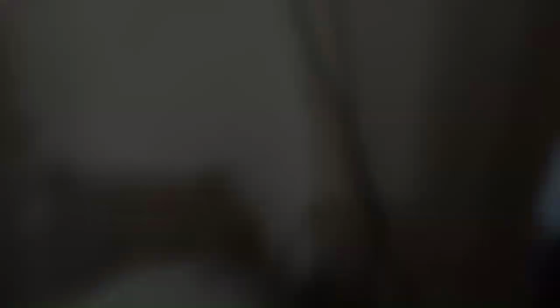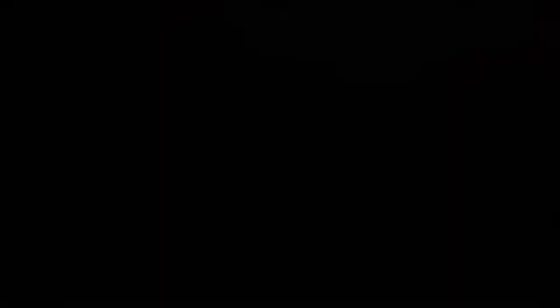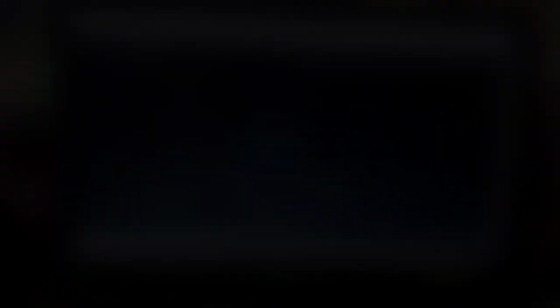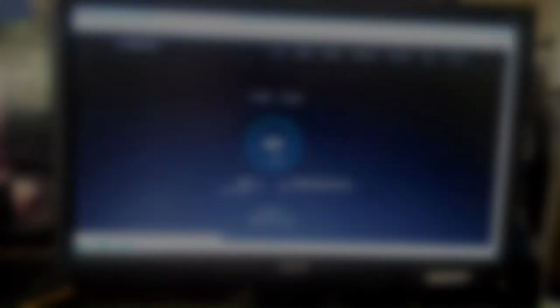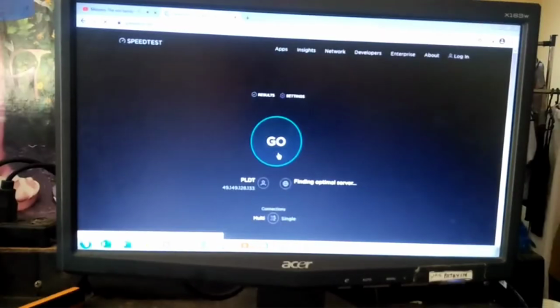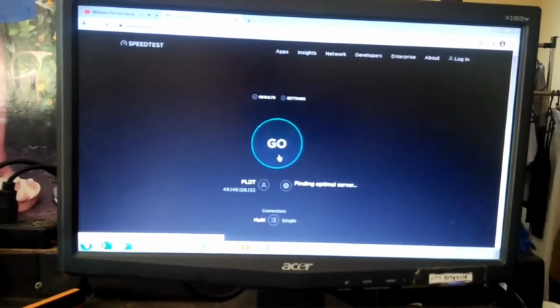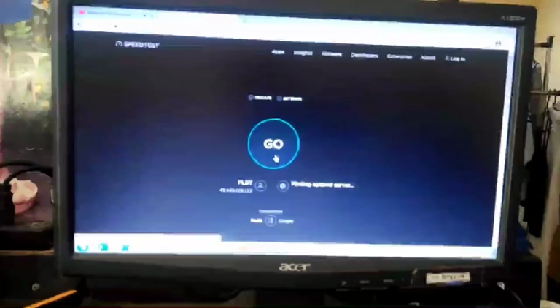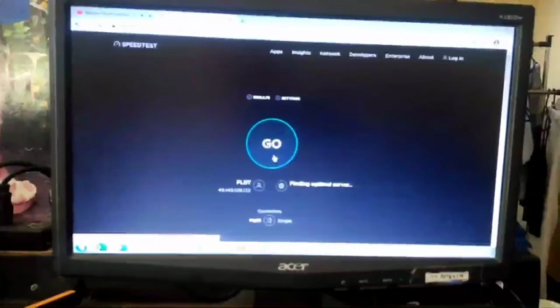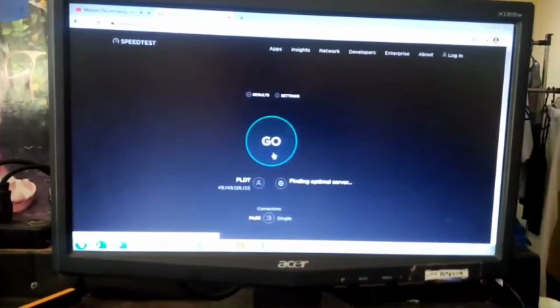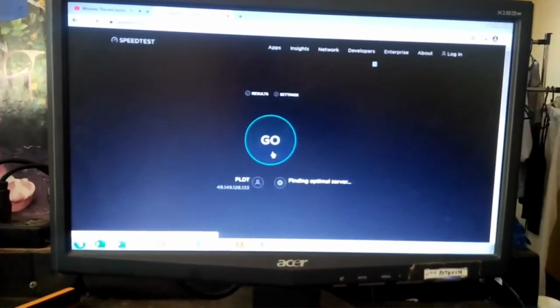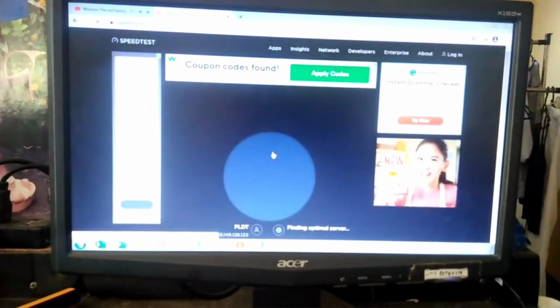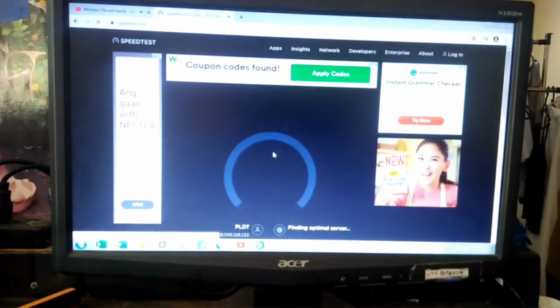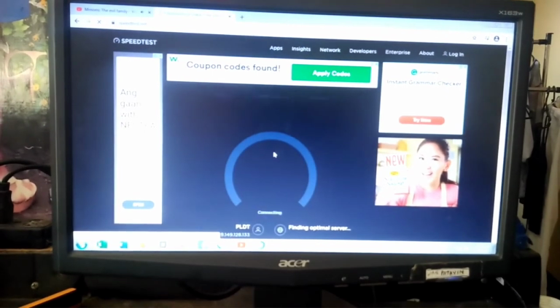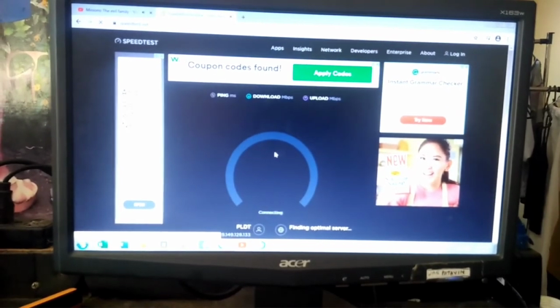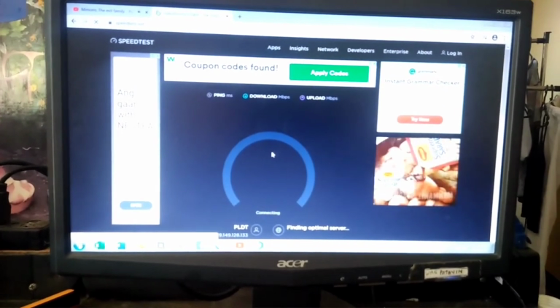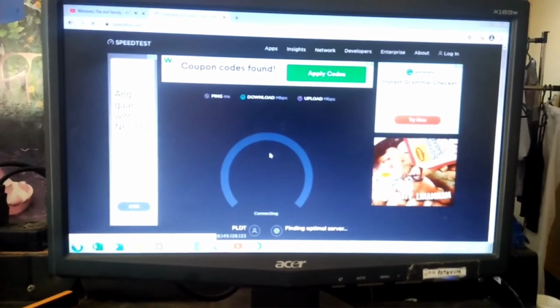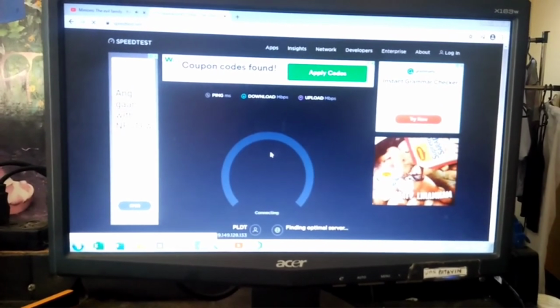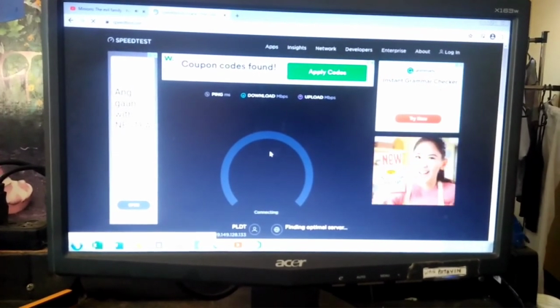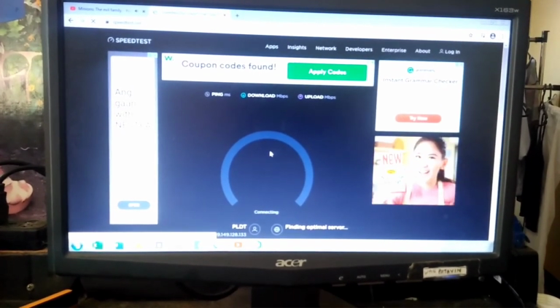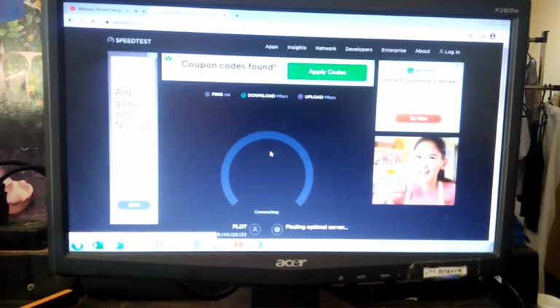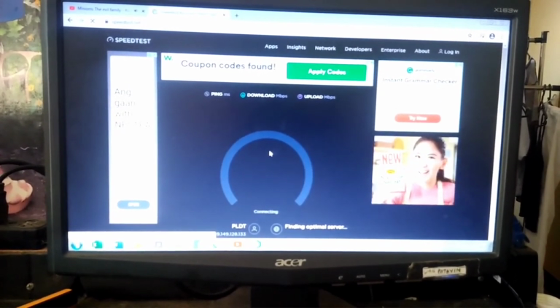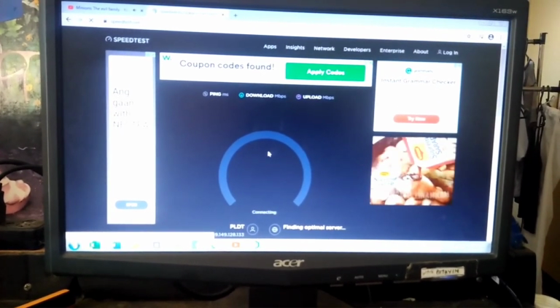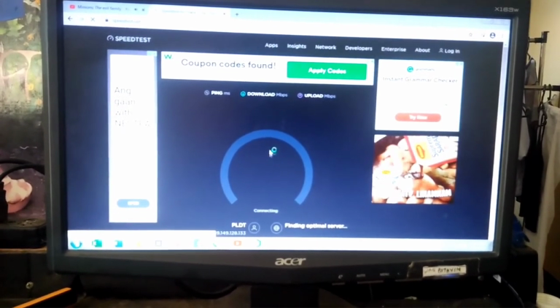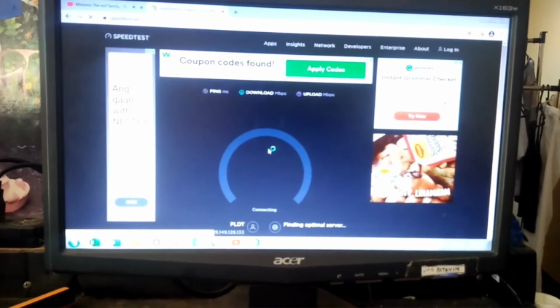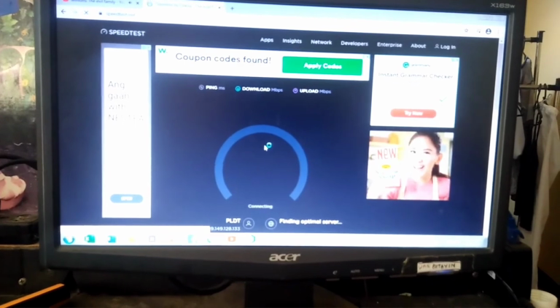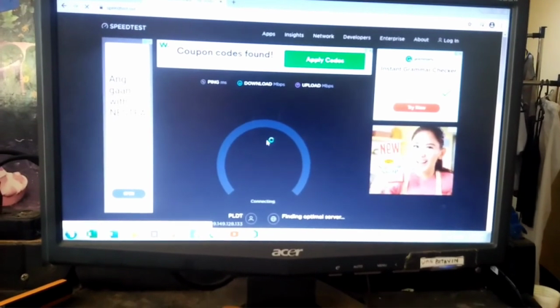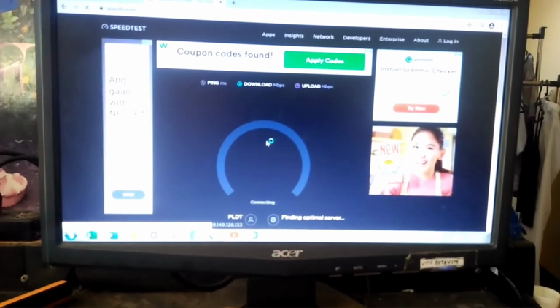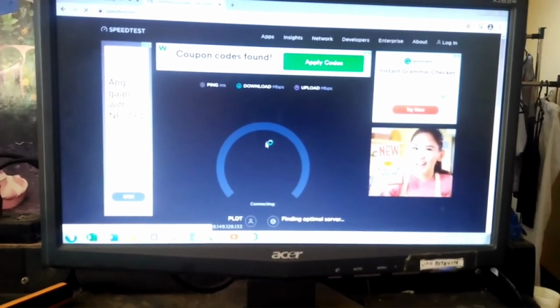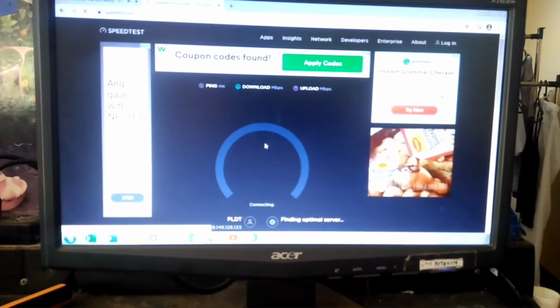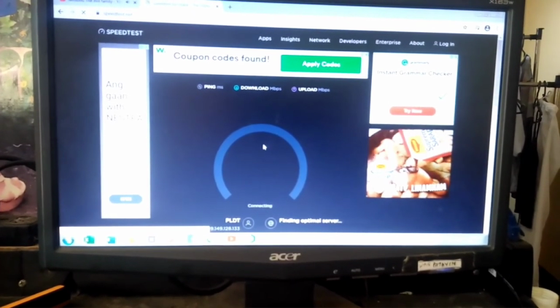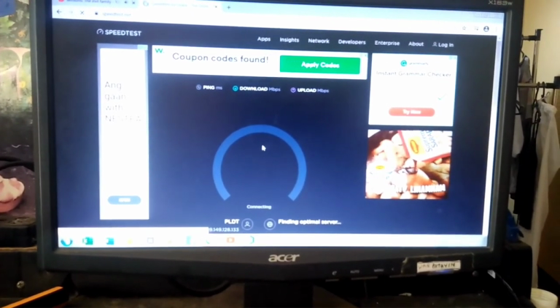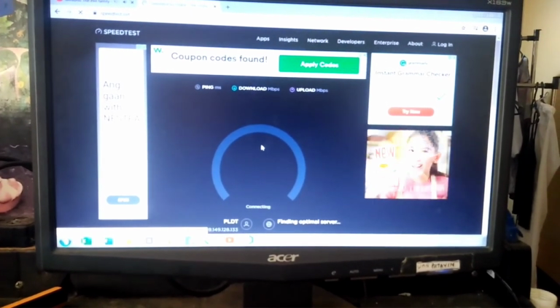Let me now run a speed test. This is the commonly used website for running a speed test — it's speedtest.net.